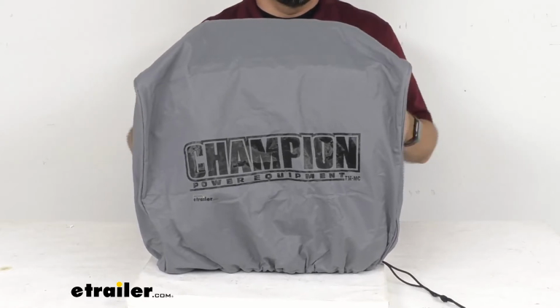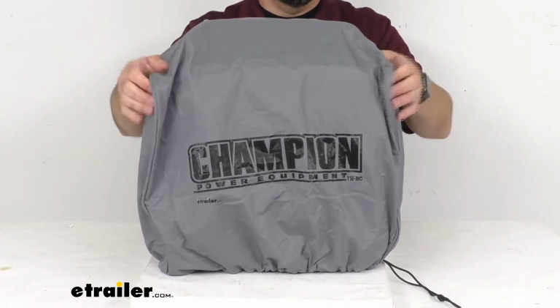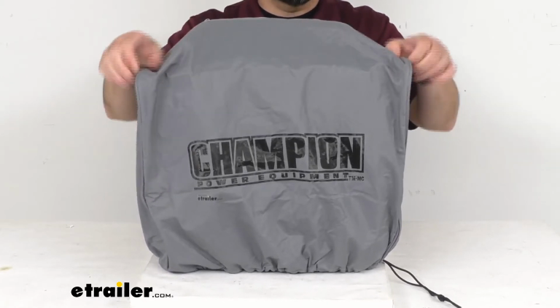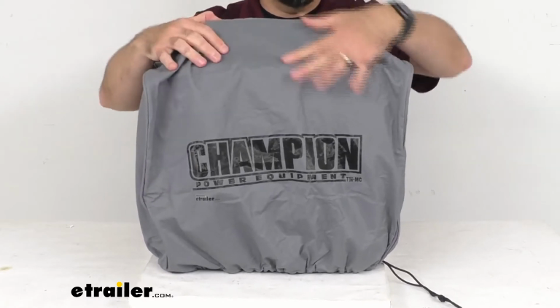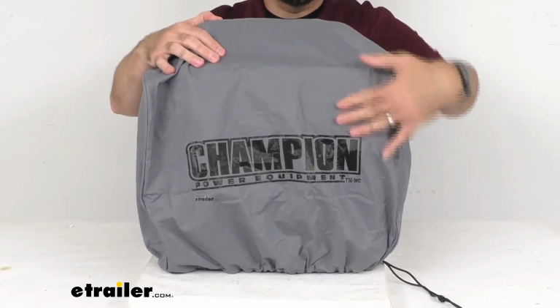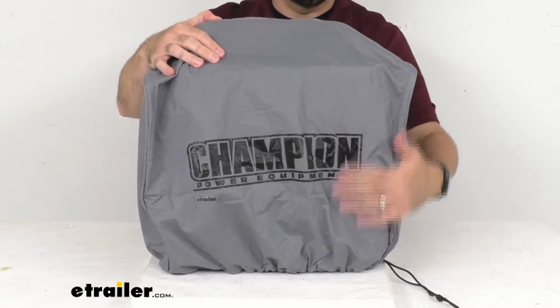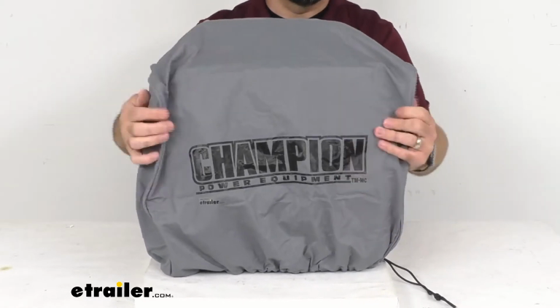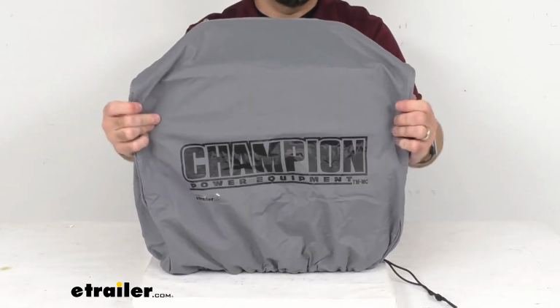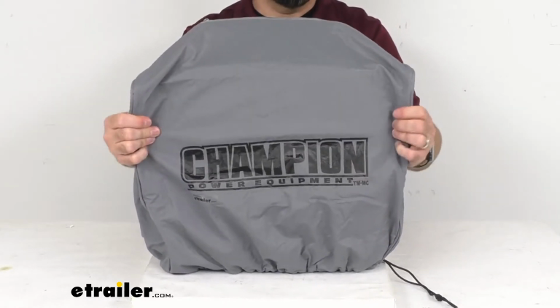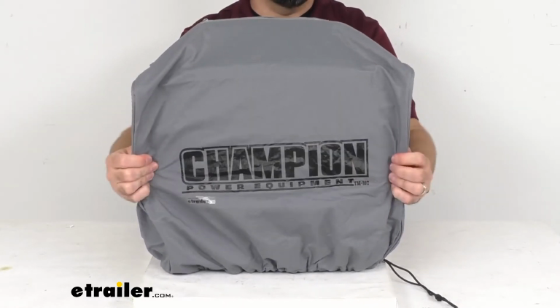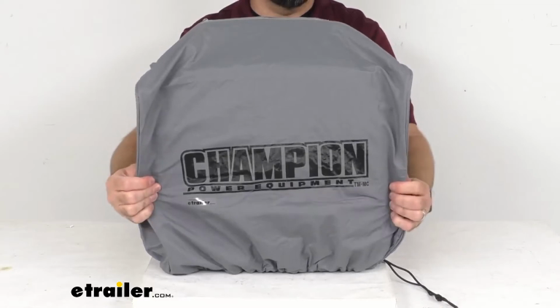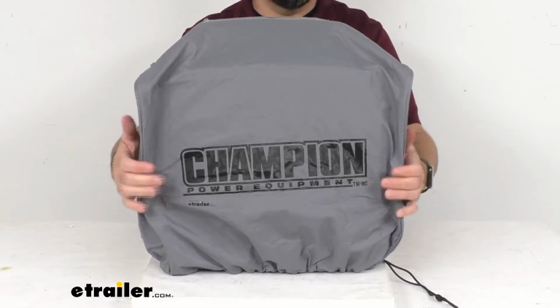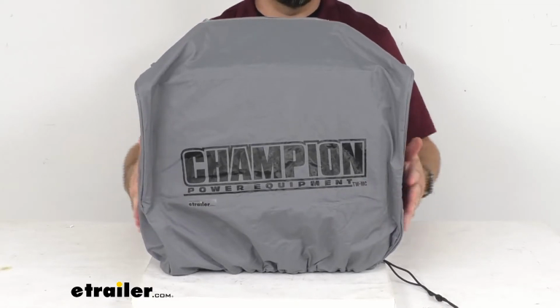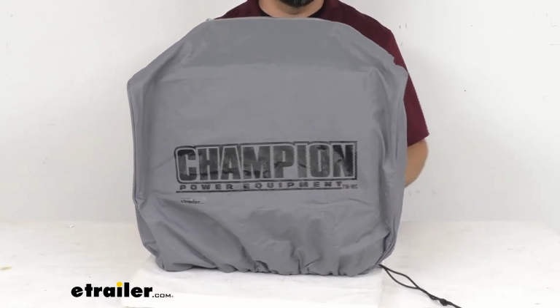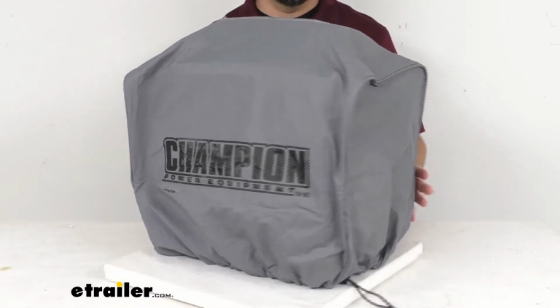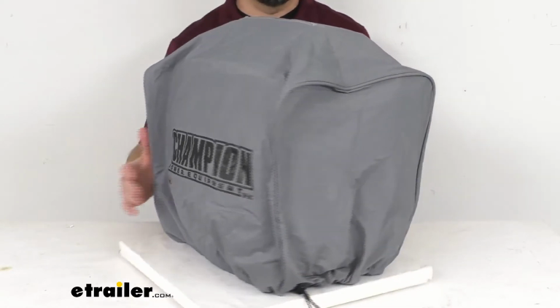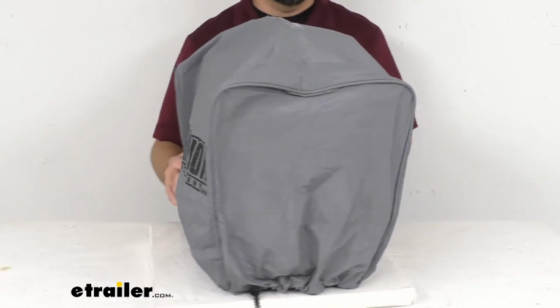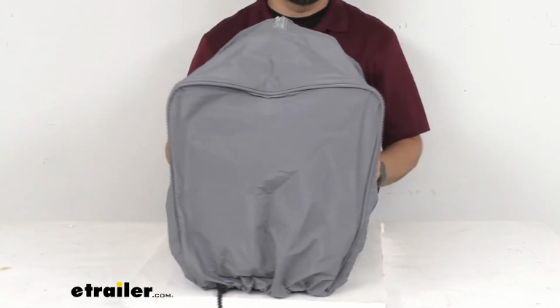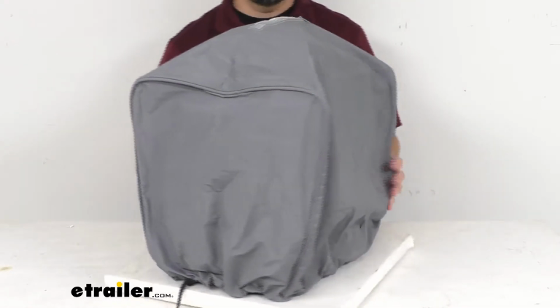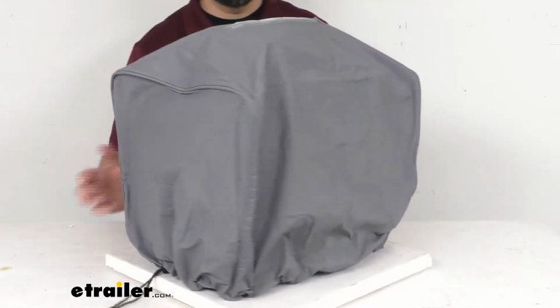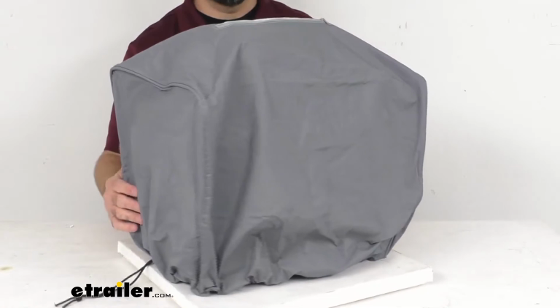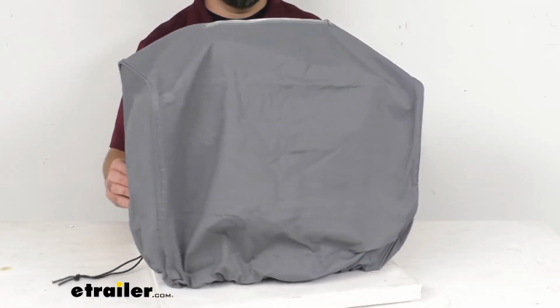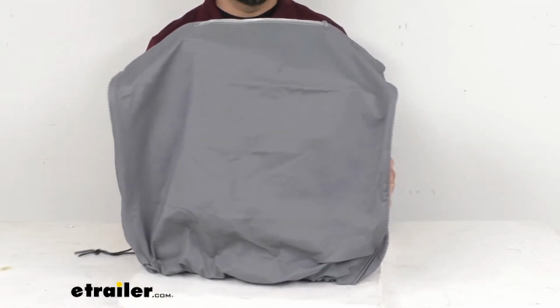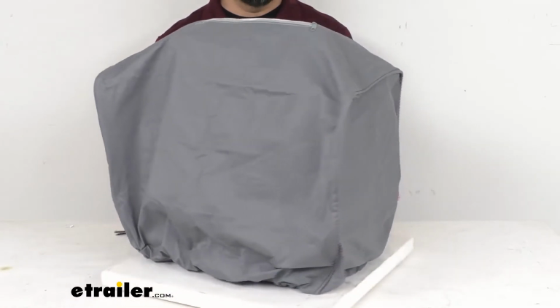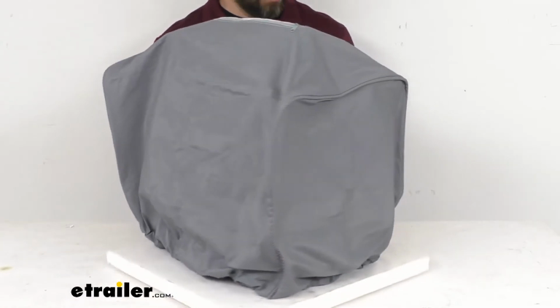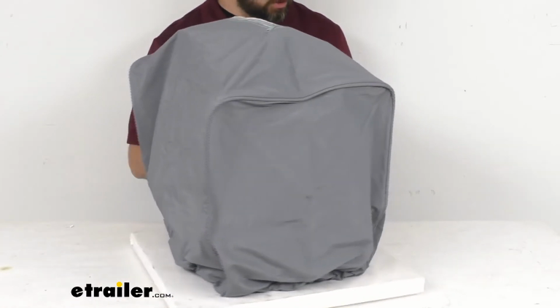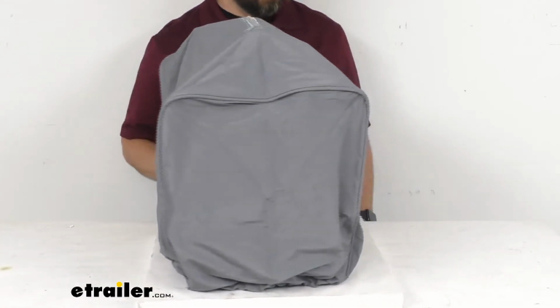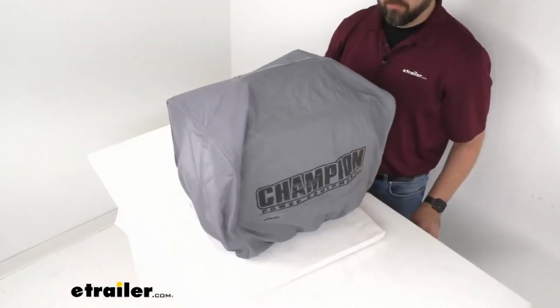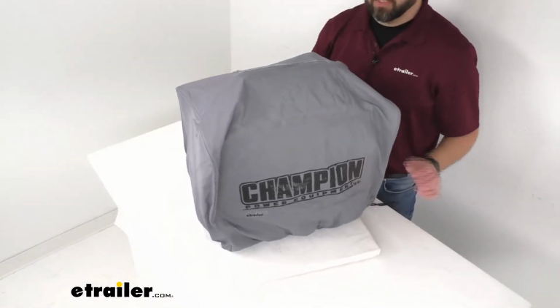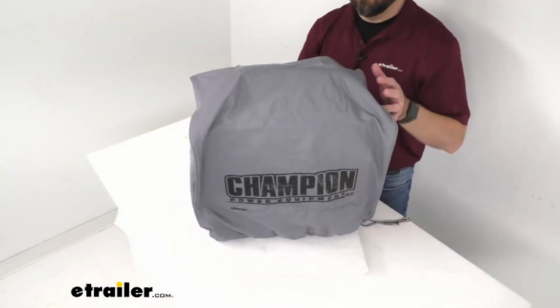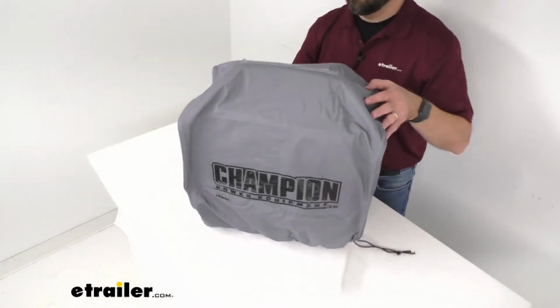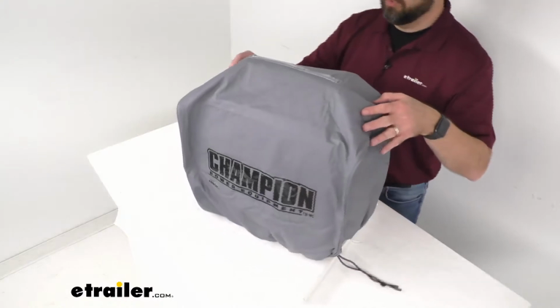This tough vinyl exterior feels very durable and that's going to protect your generator from UV damage, rain, snow, and dirt. And giving you an above view here...